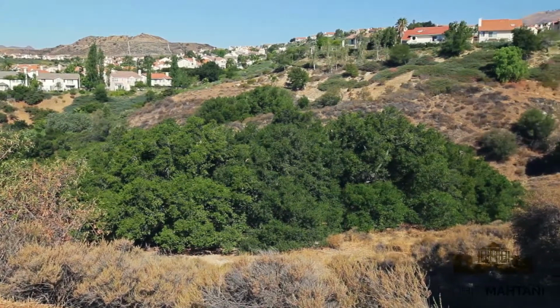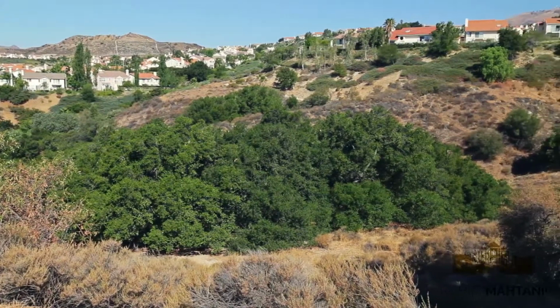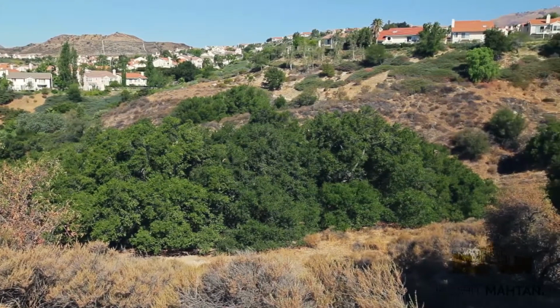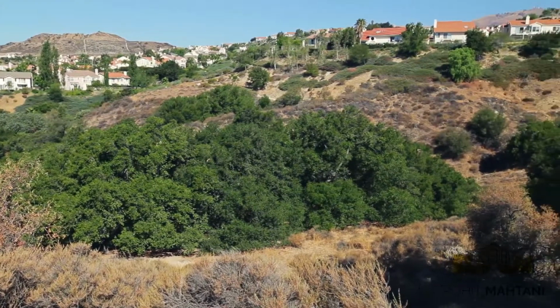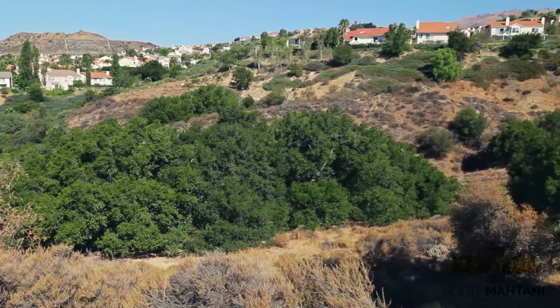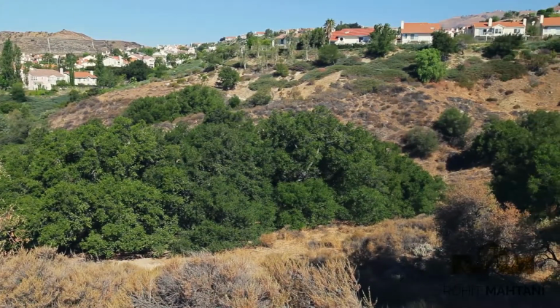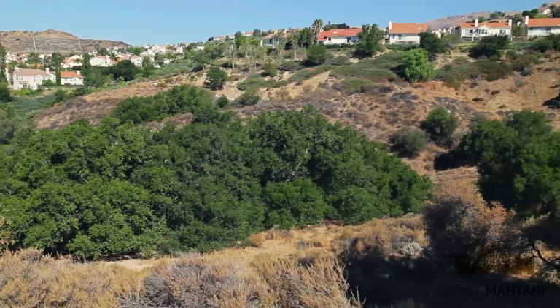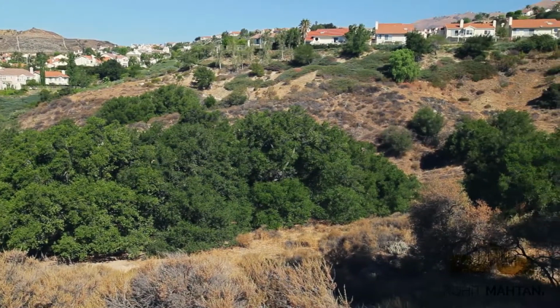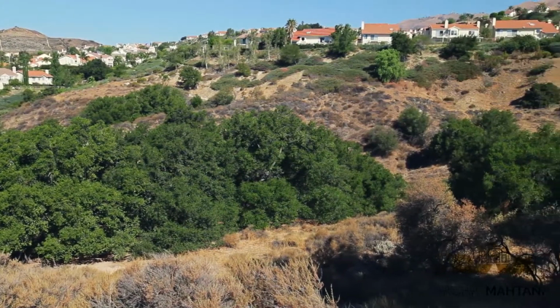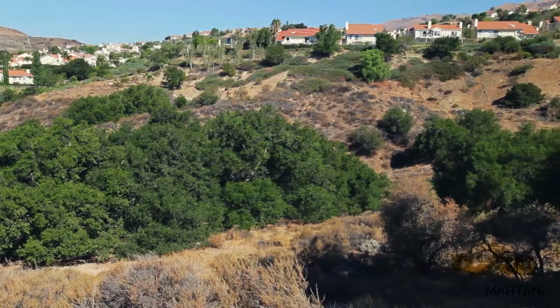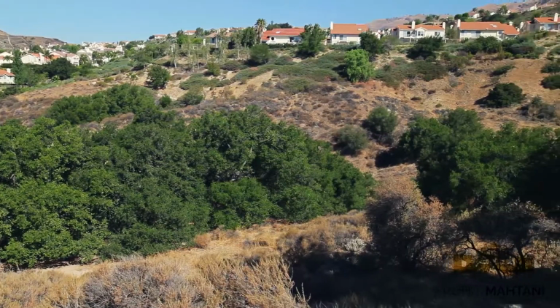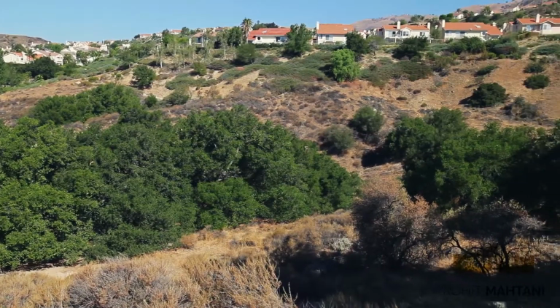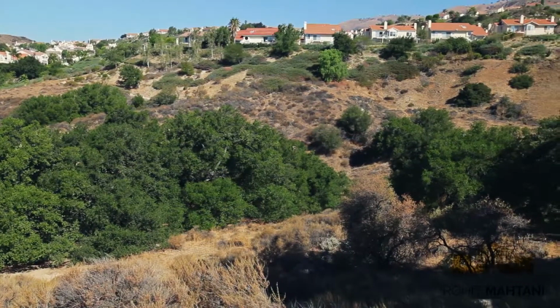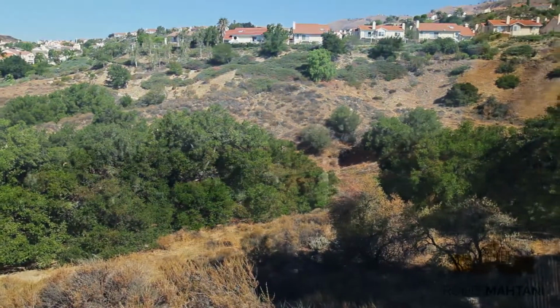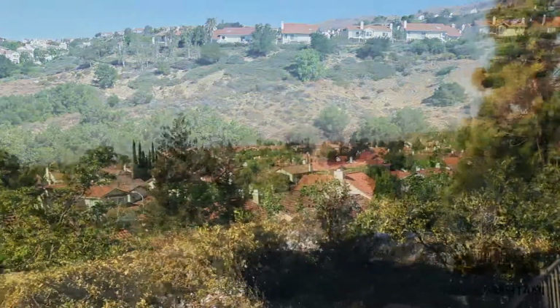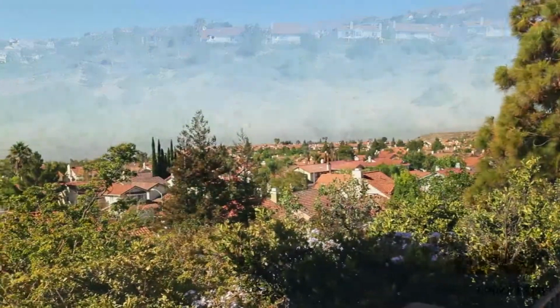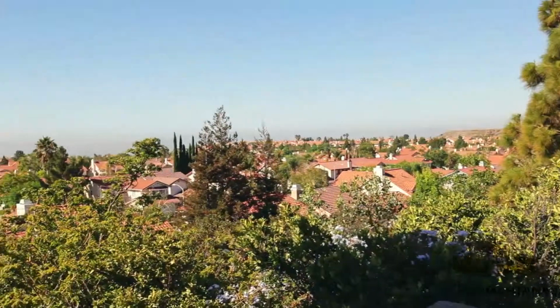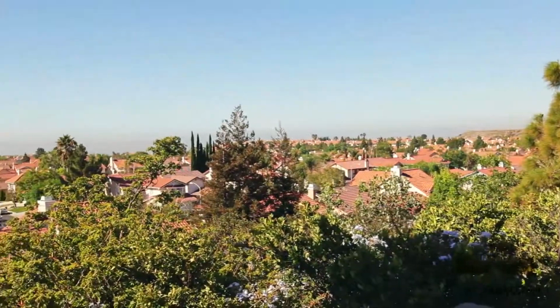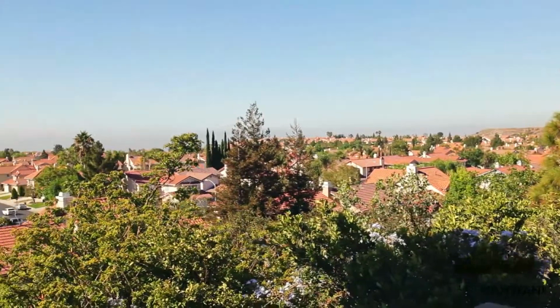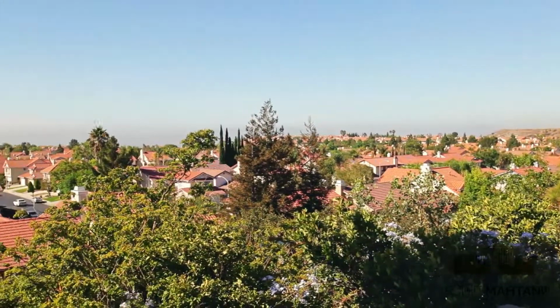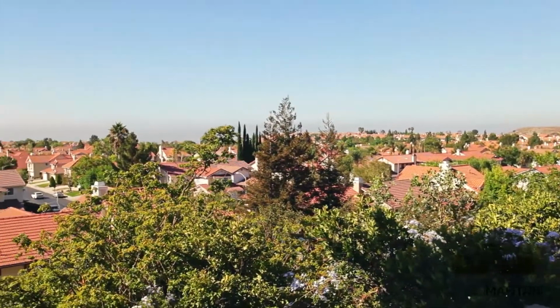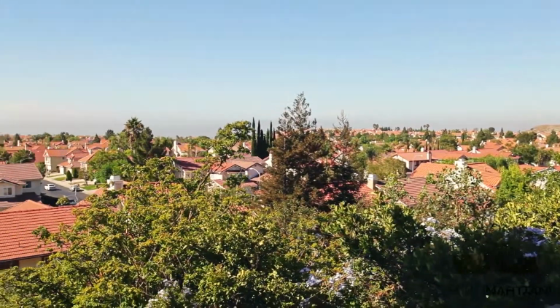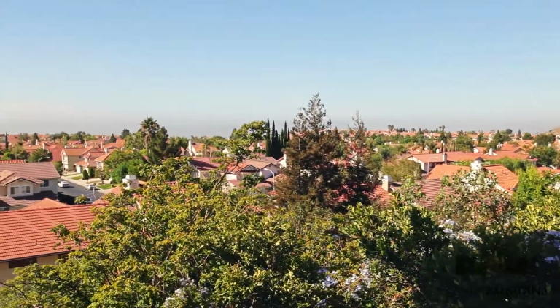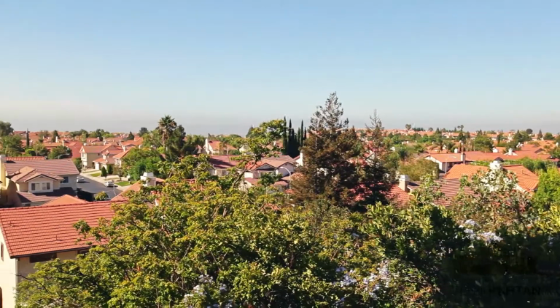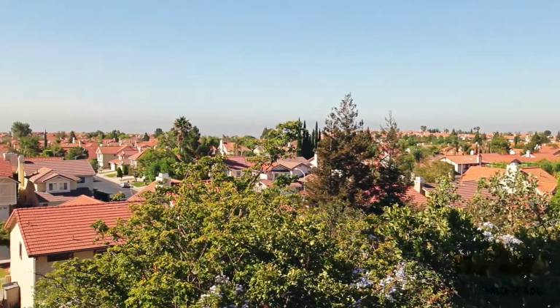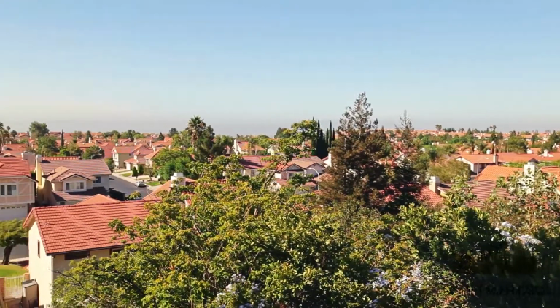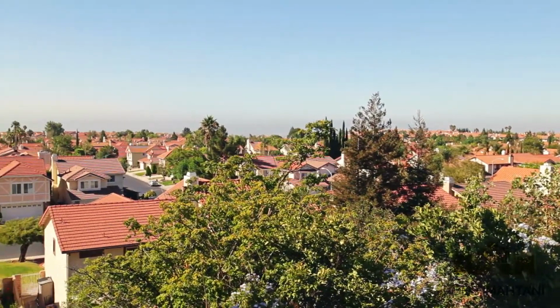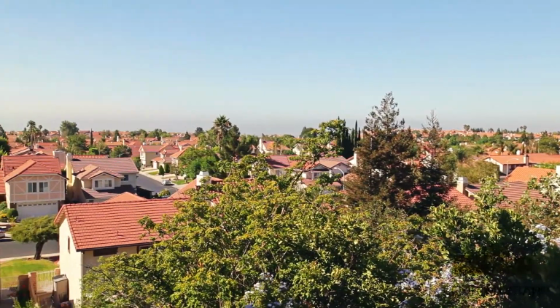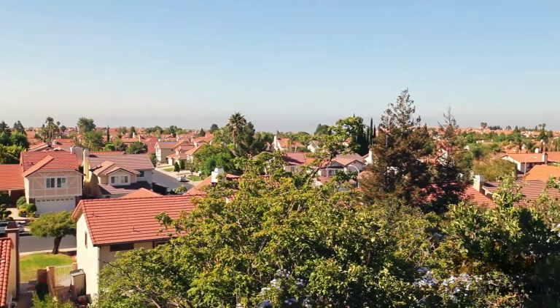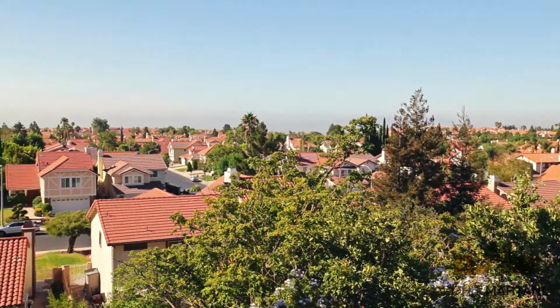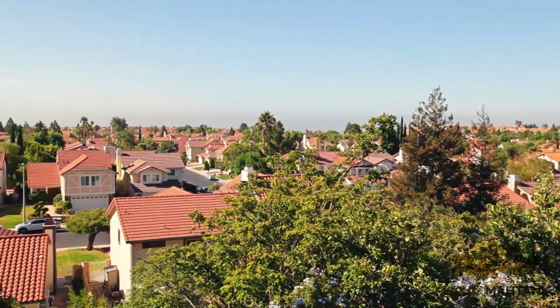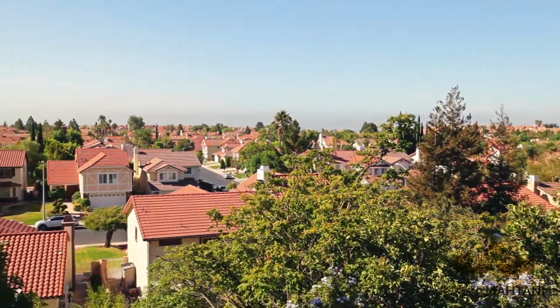The estate homes are located towards the bottom of the community close to the main guard shack. The further west you go into the community, you get smaller single-family homes and then into the attached properties, which share a common wall.